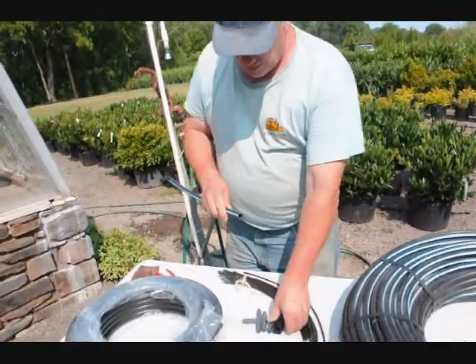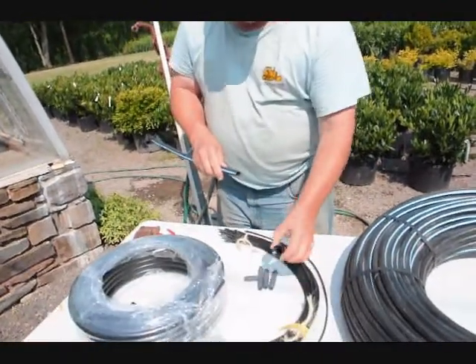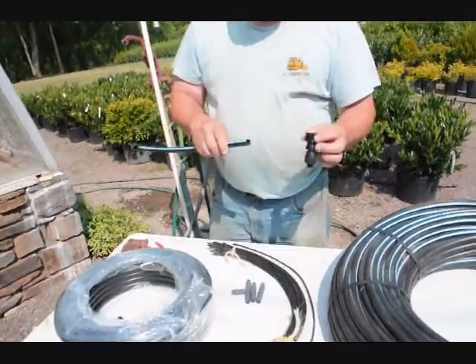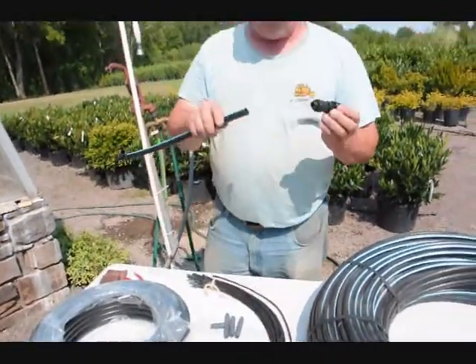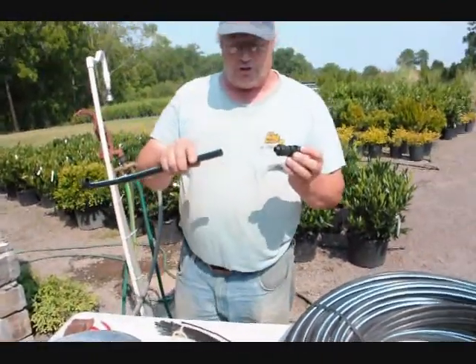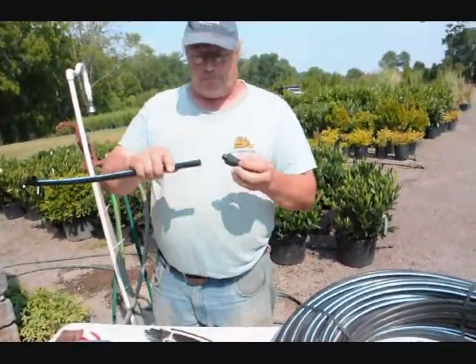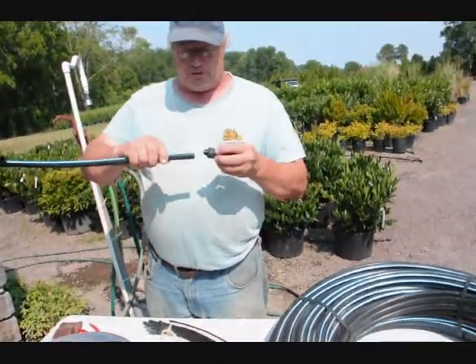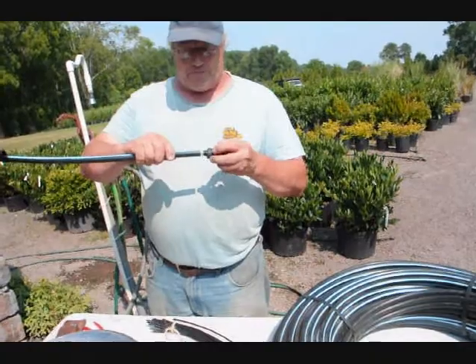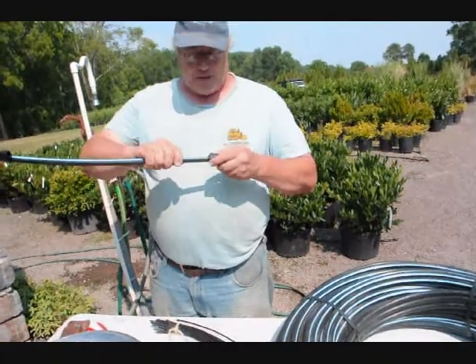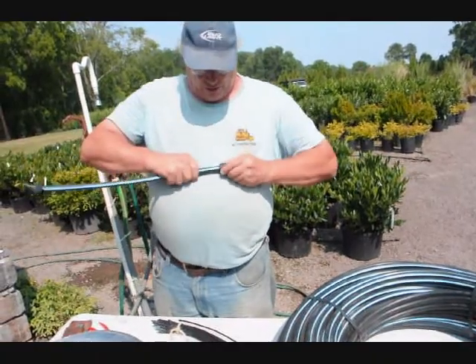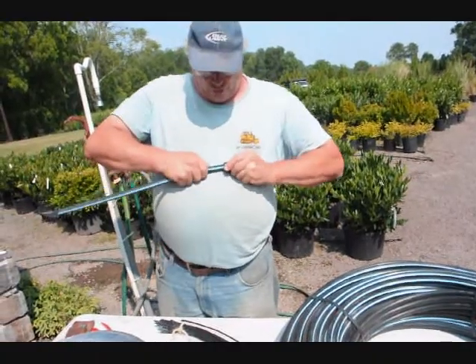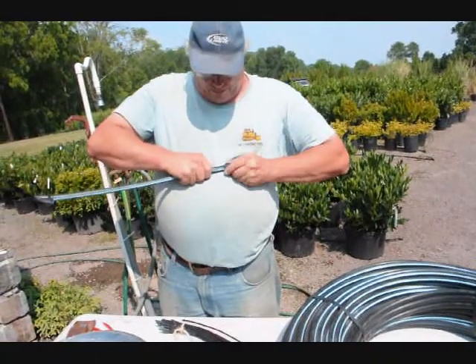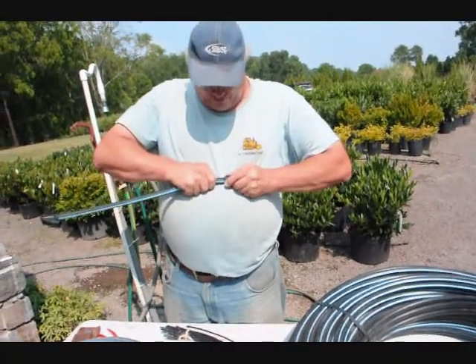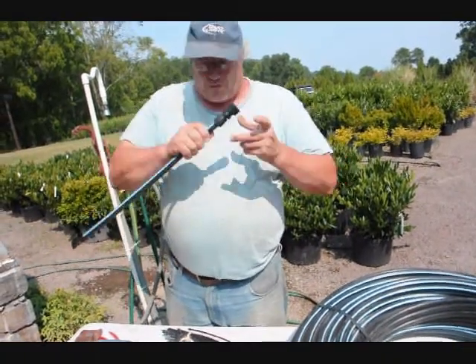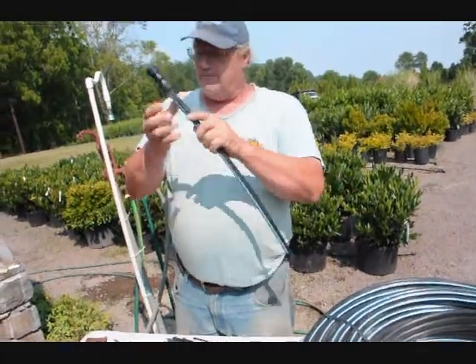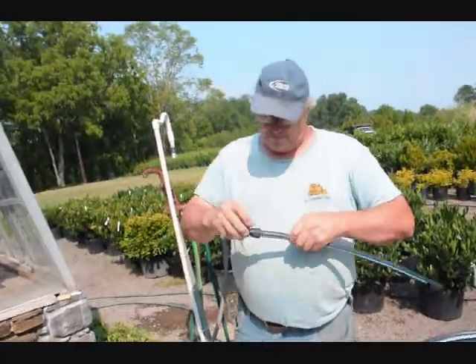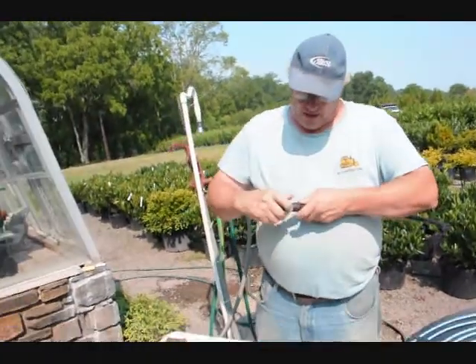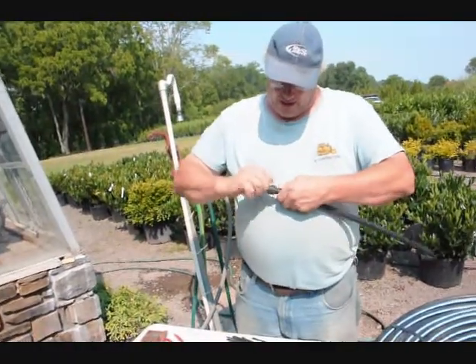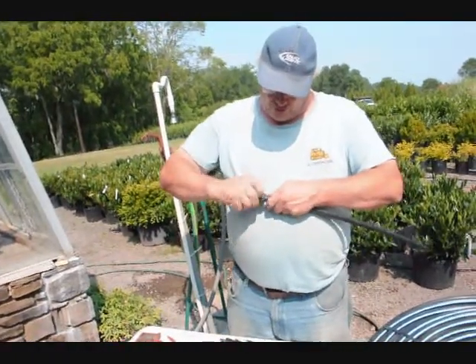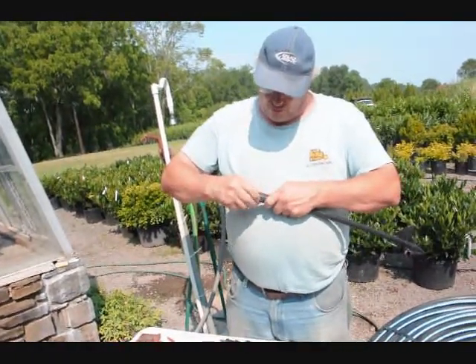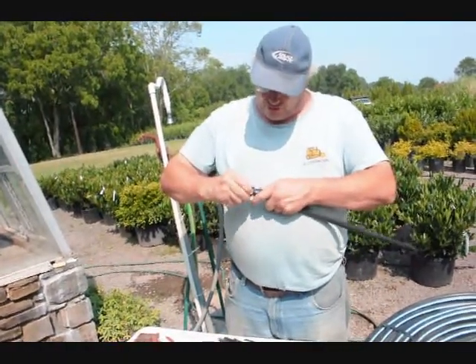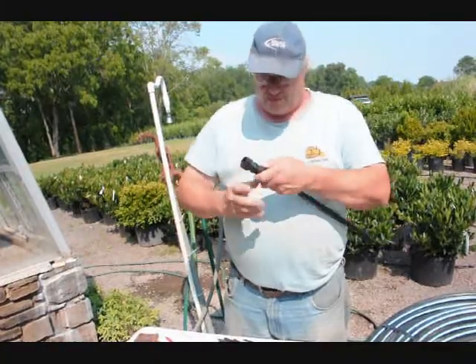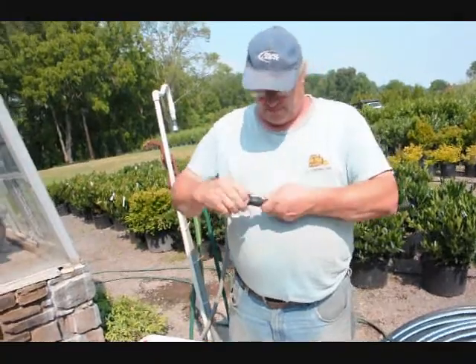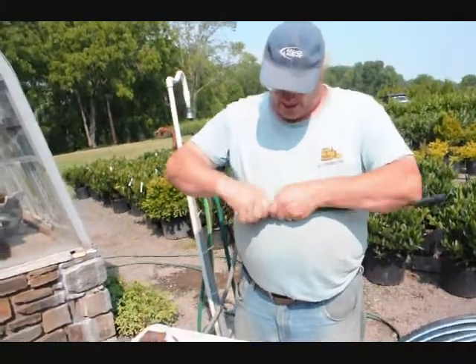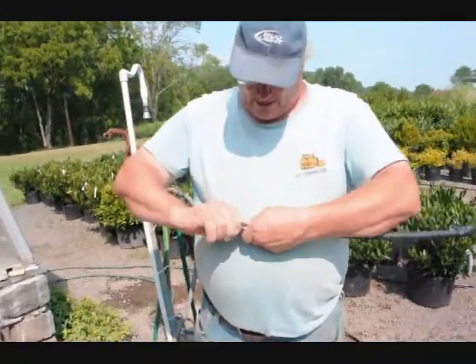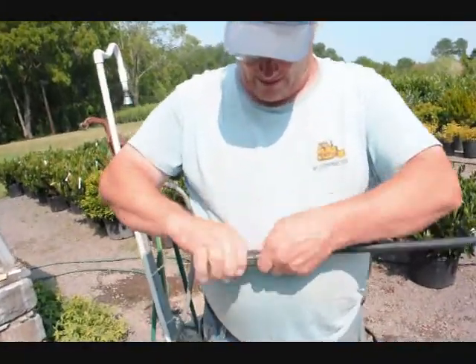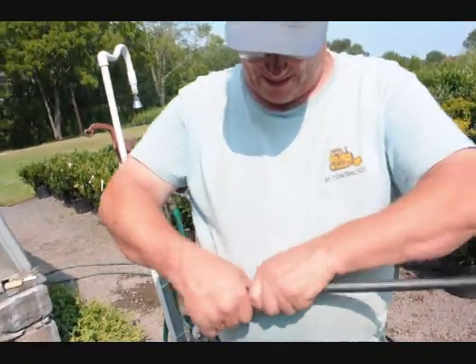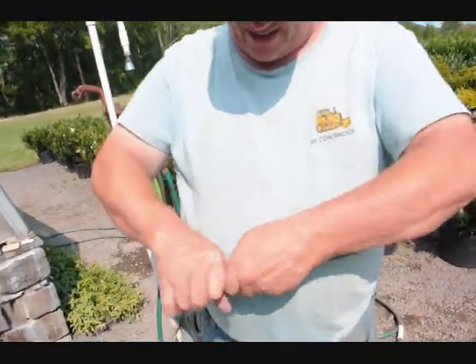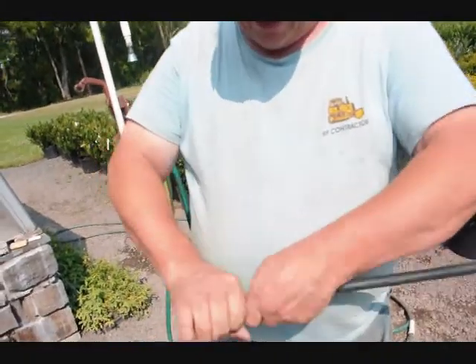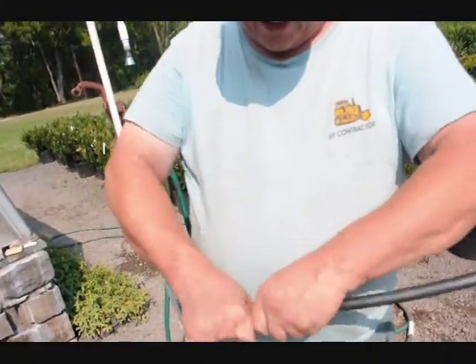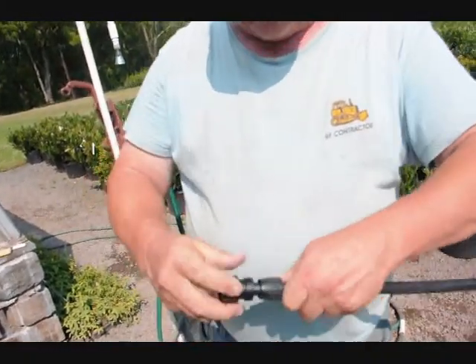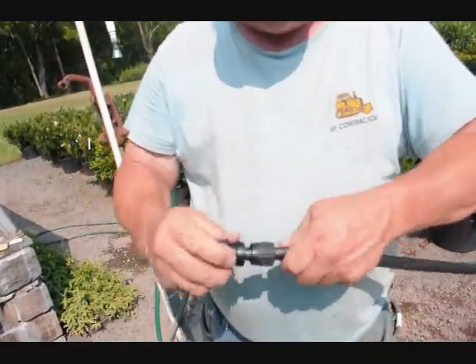To attach your garden hose to your system, you just push the compression fitting on and then screw this on. Now it's connected.